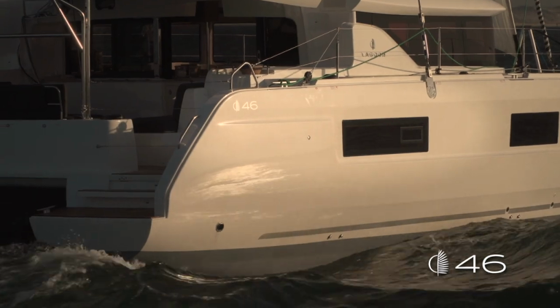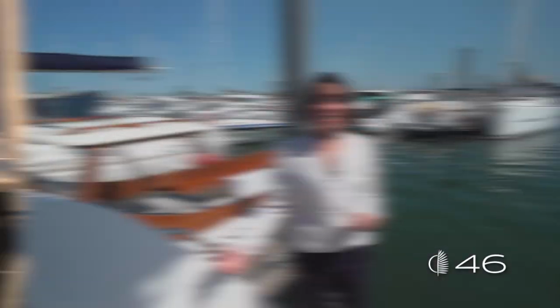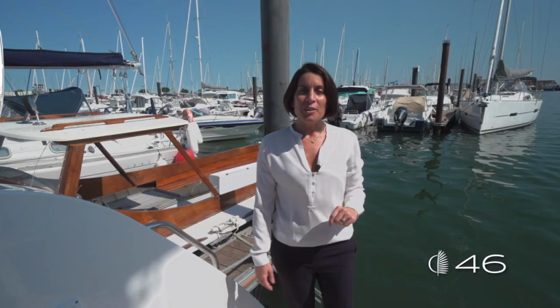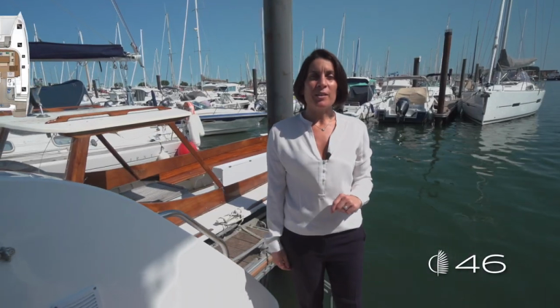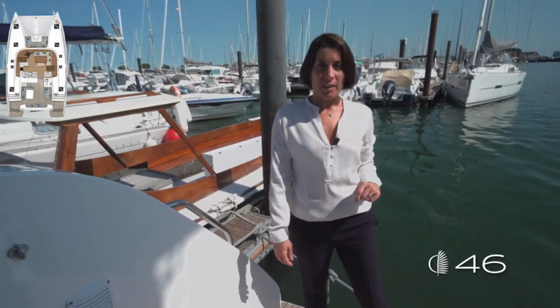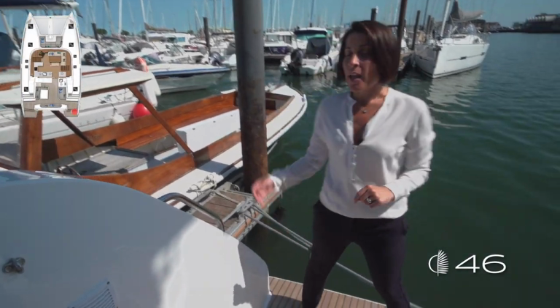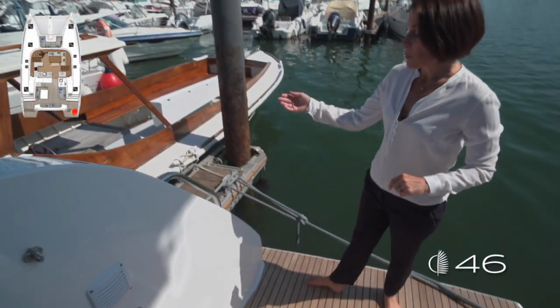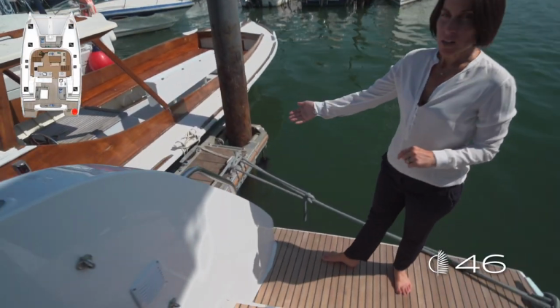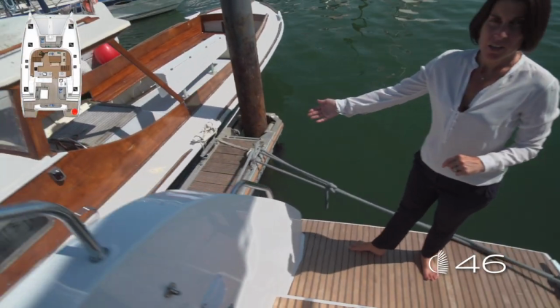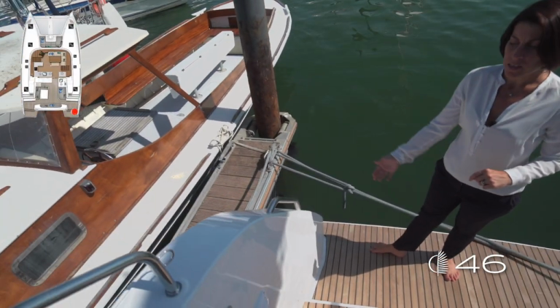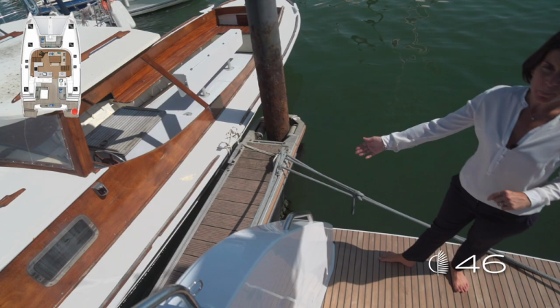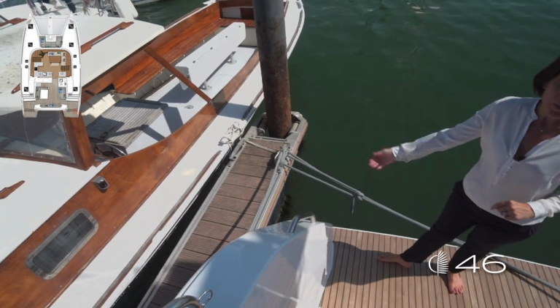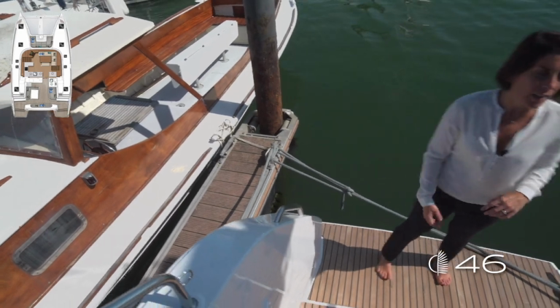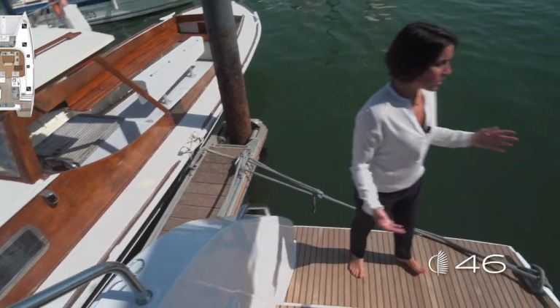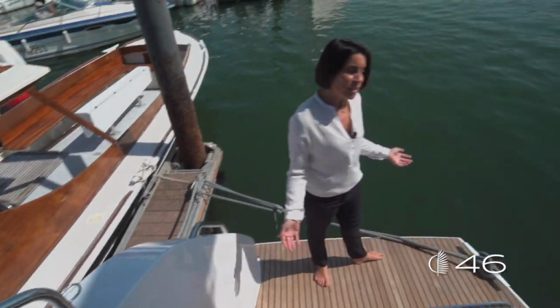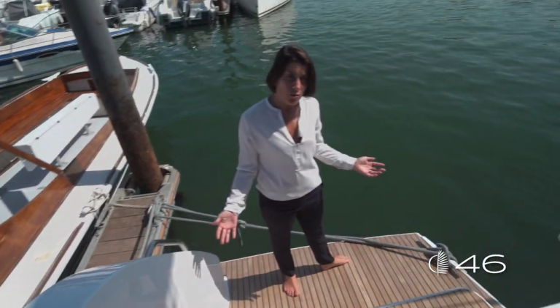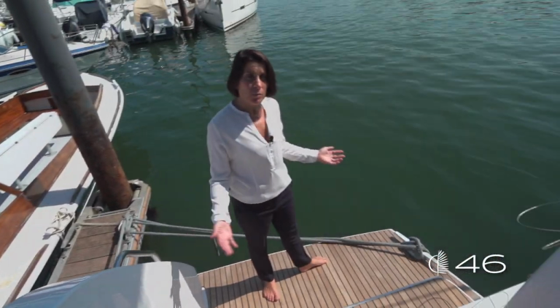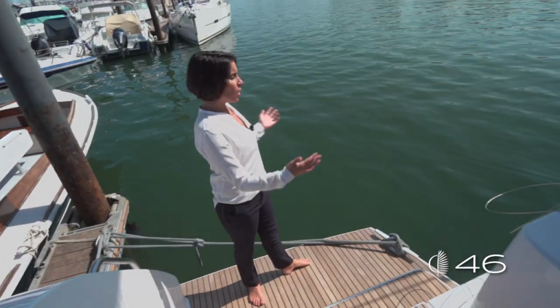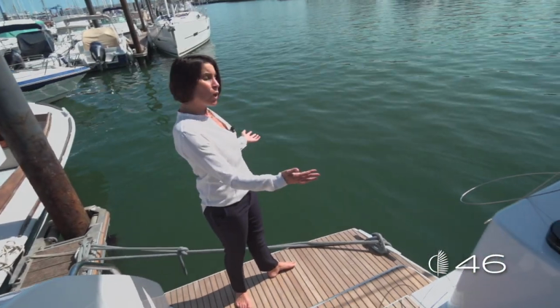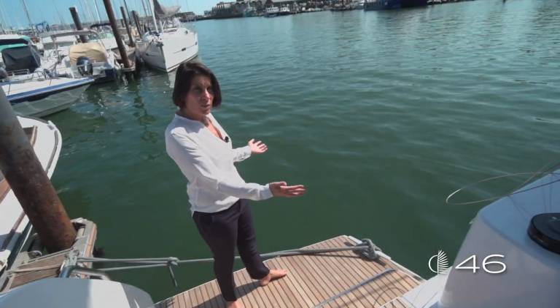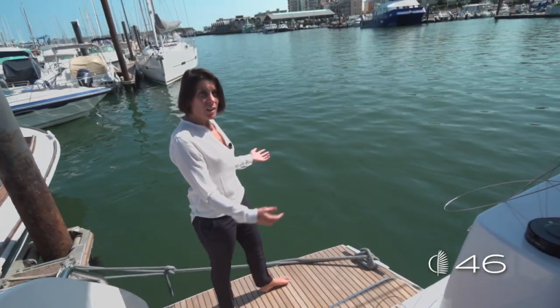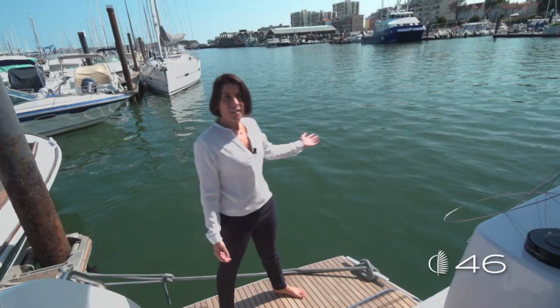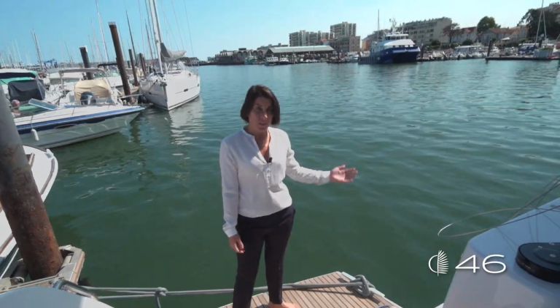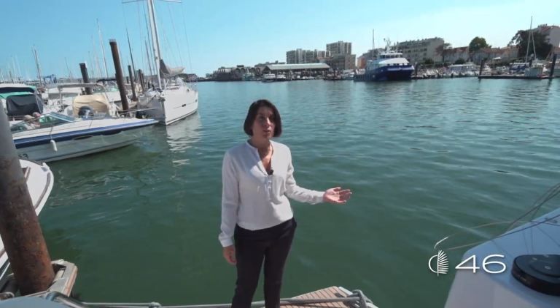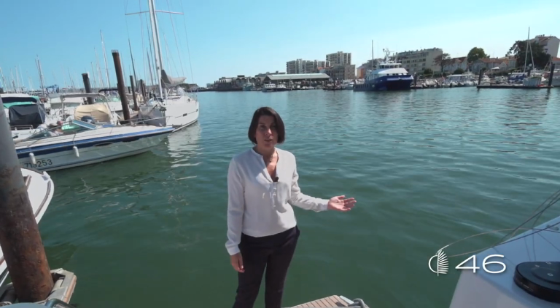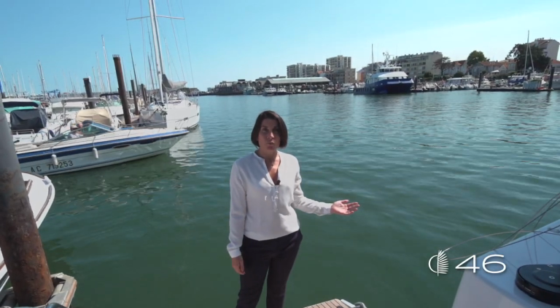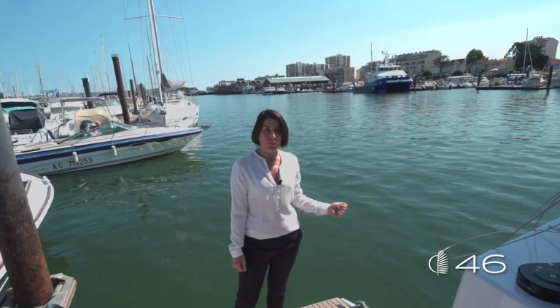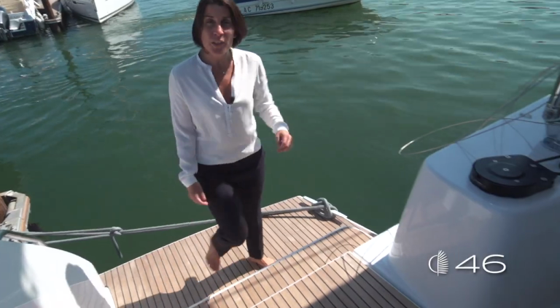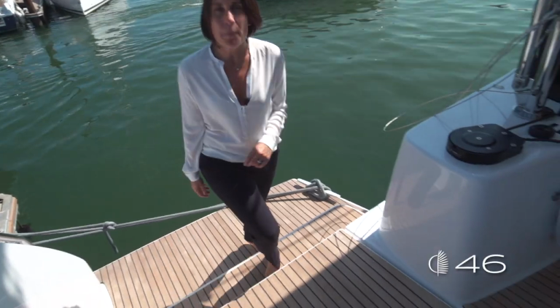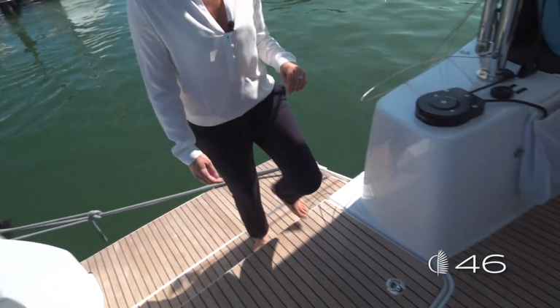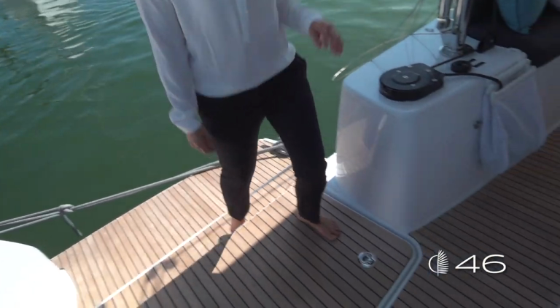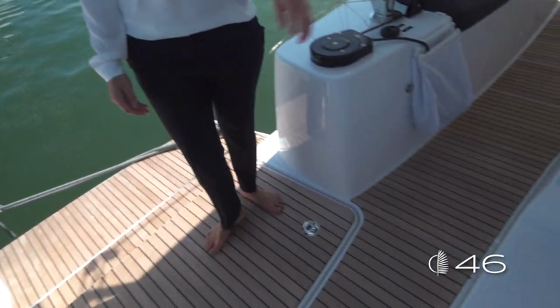The access on this boat is amazing. From the dock, just an easy step. And thanks to the extra-large transom that opens quietly to the sea, access with the dinghy is also easy and comfortable — only two steps to reach dock level.